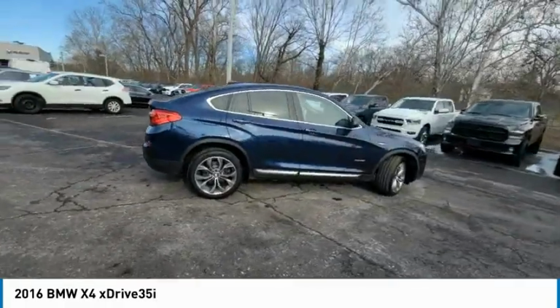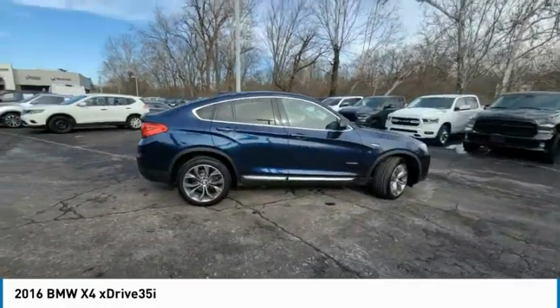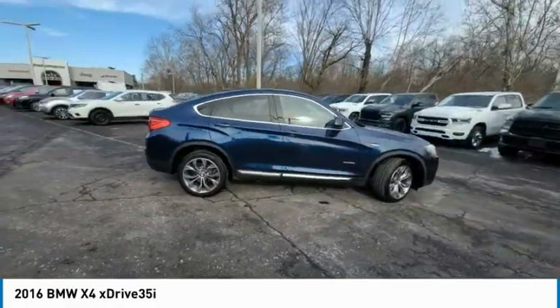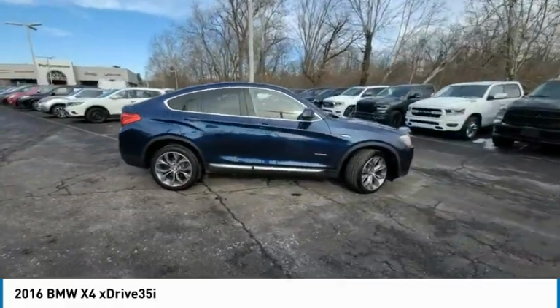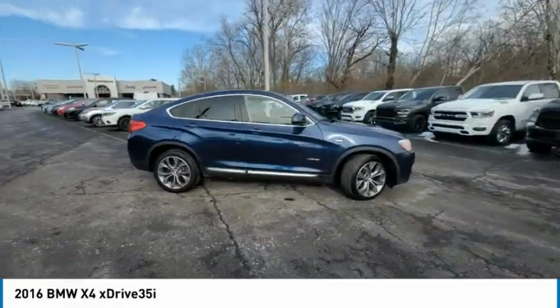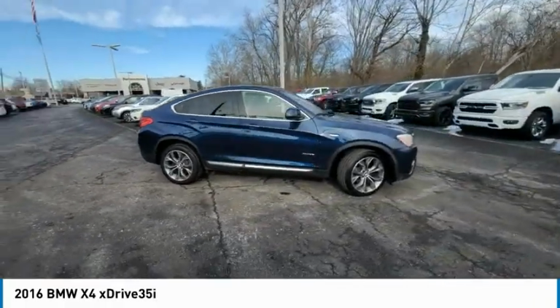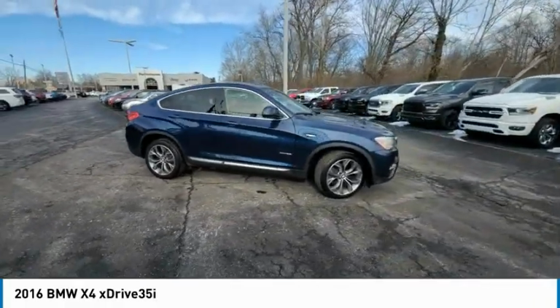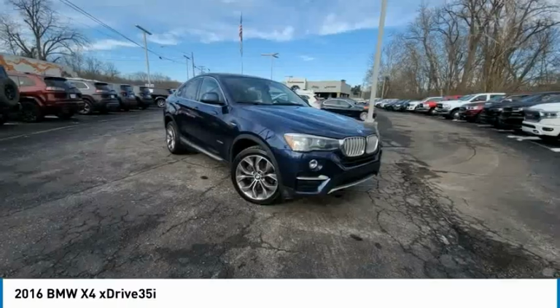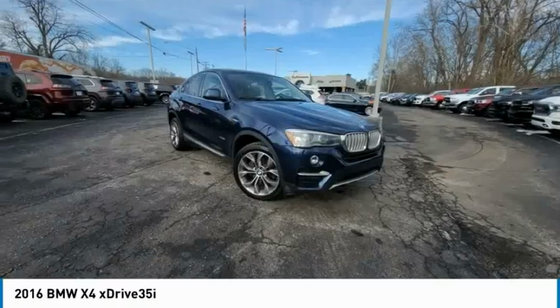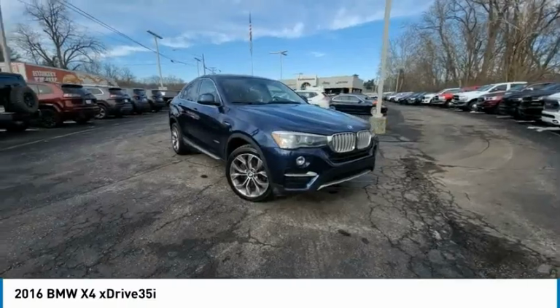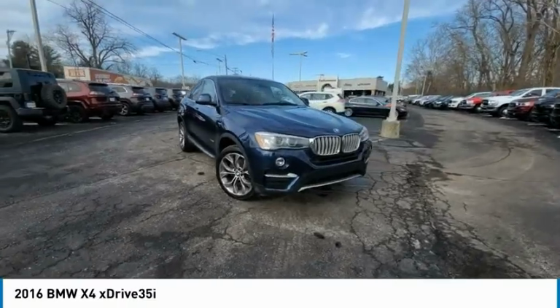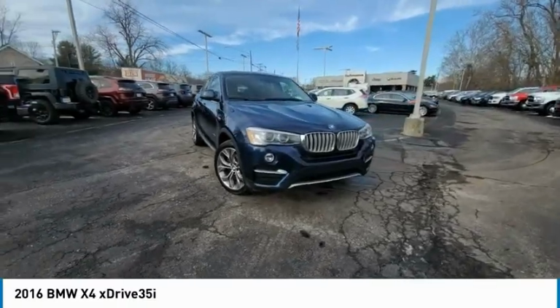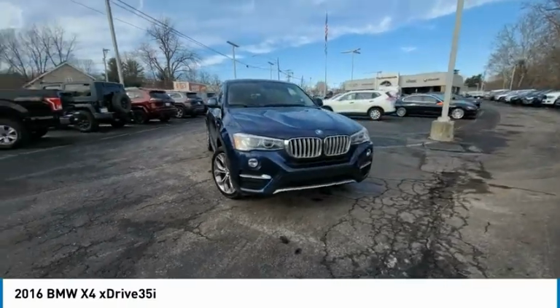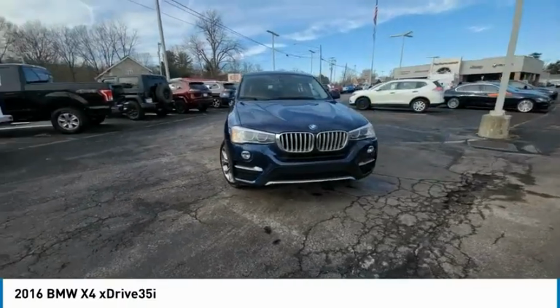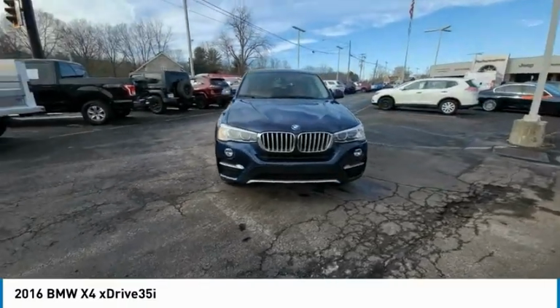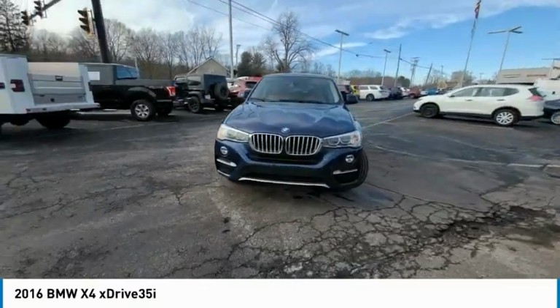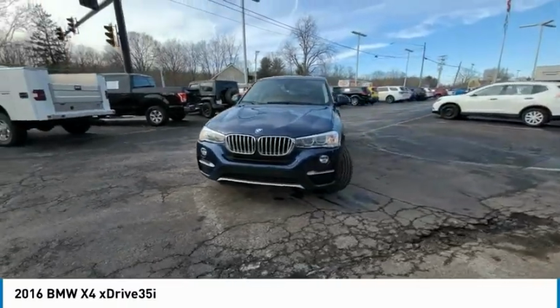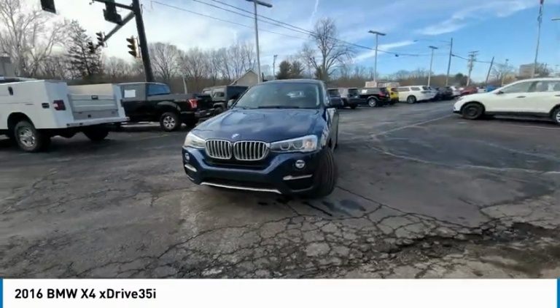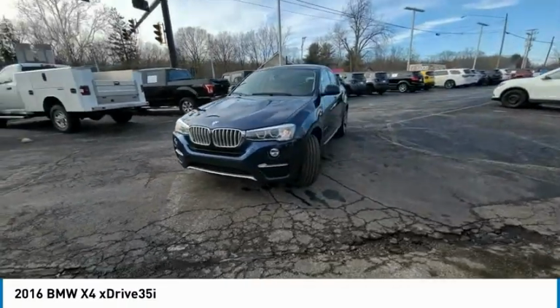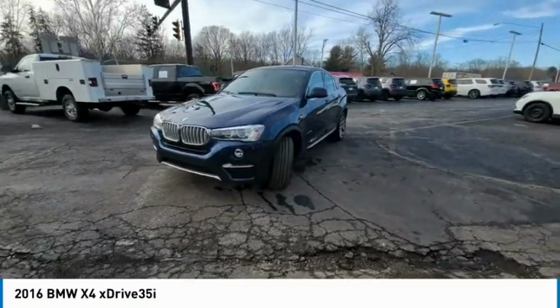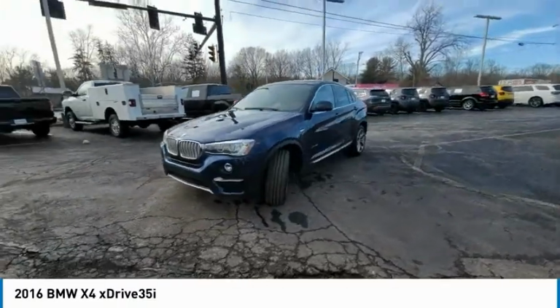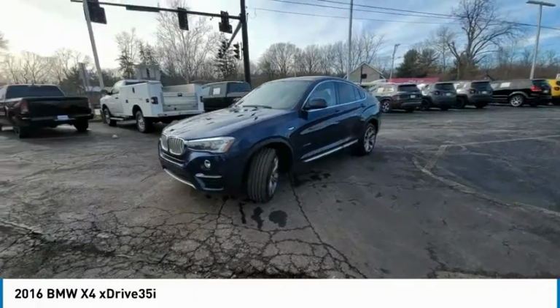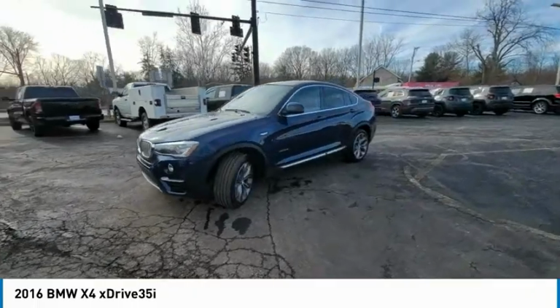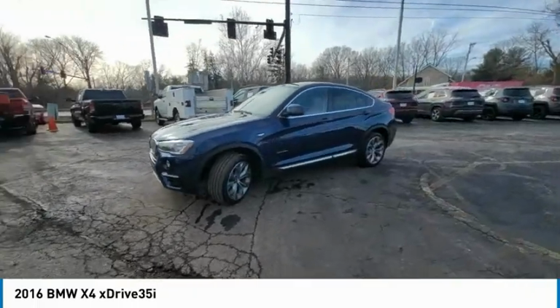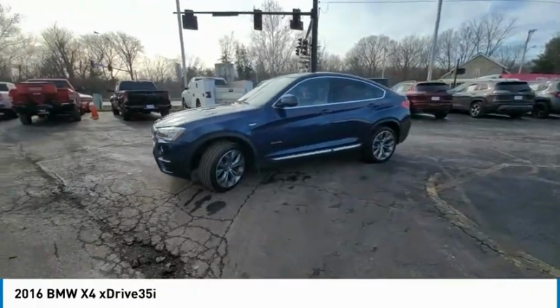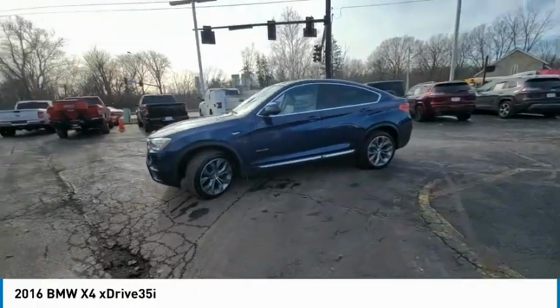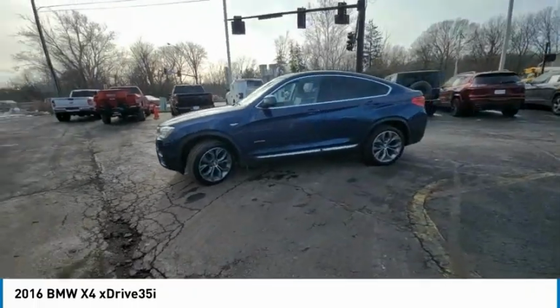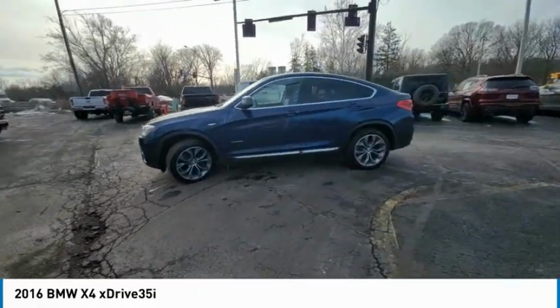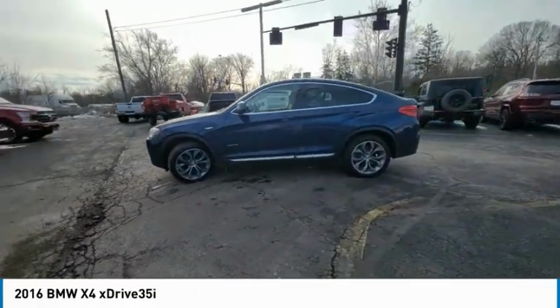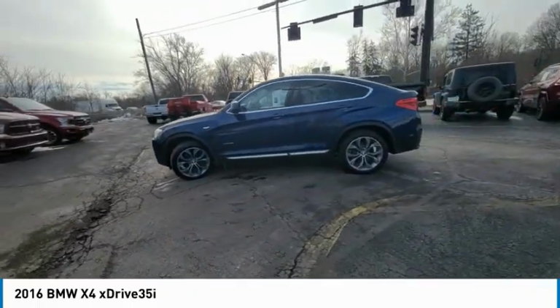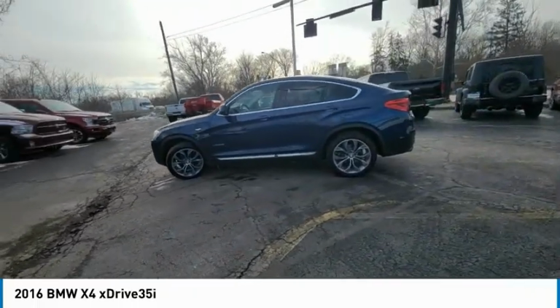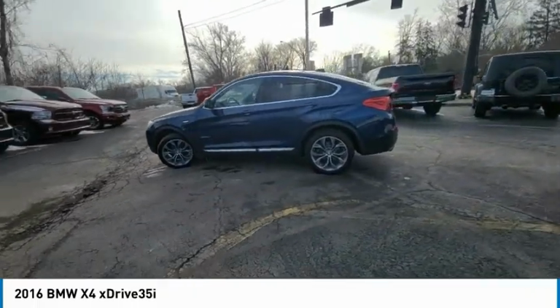This vehicle has less than 85,000 miles. Here are some of this vehicle's great options: electronic stability control, alloy wheels, power lift gate, brake assist, and four-wheel disc brakes.